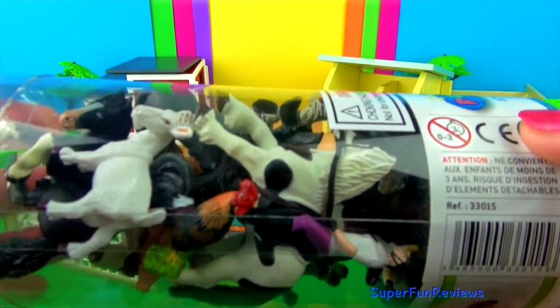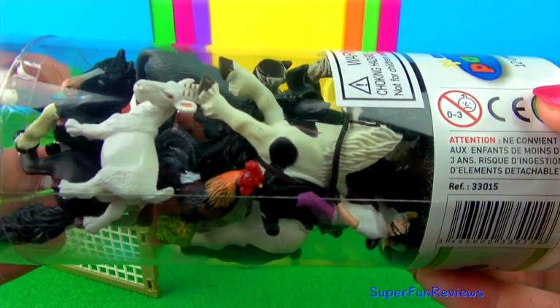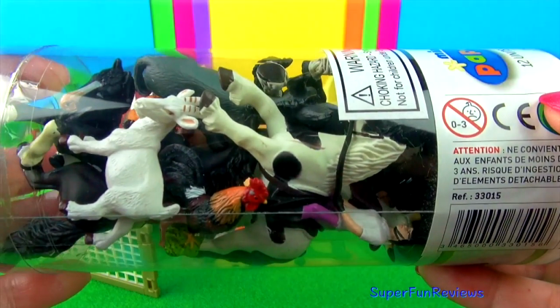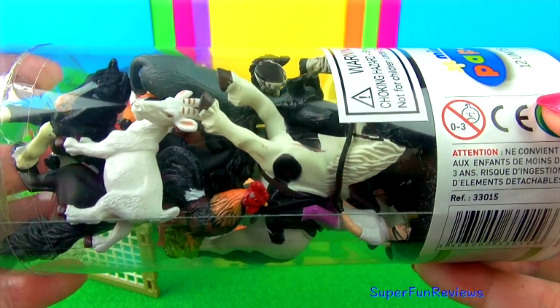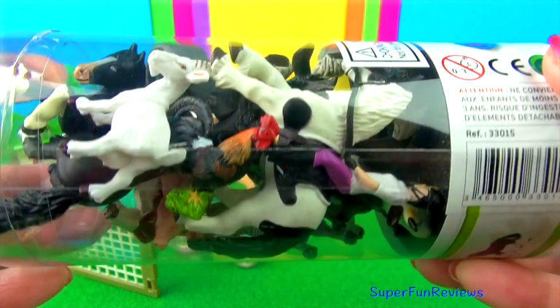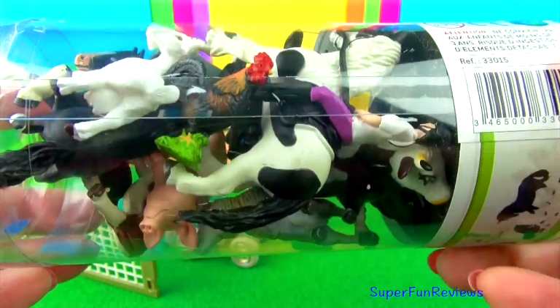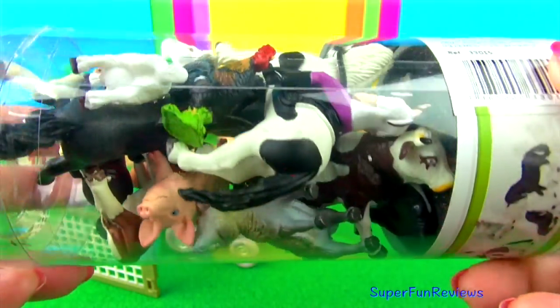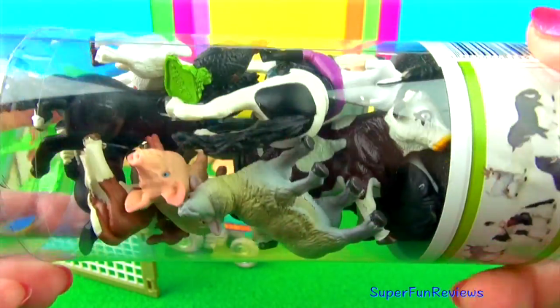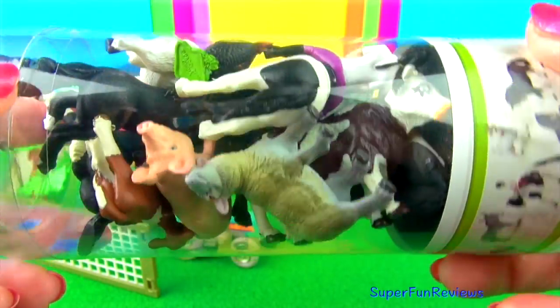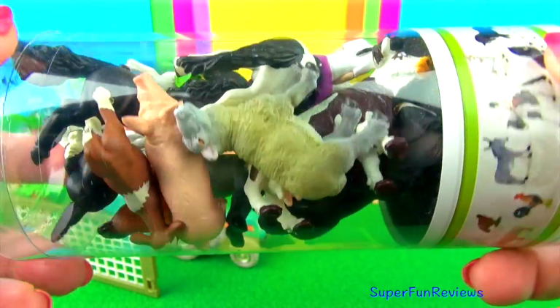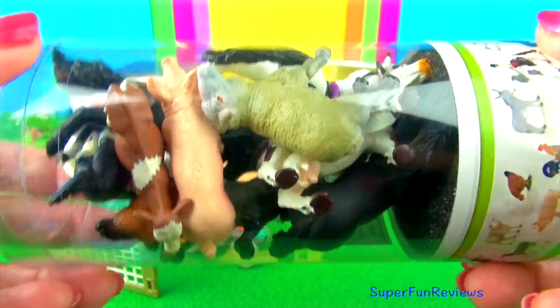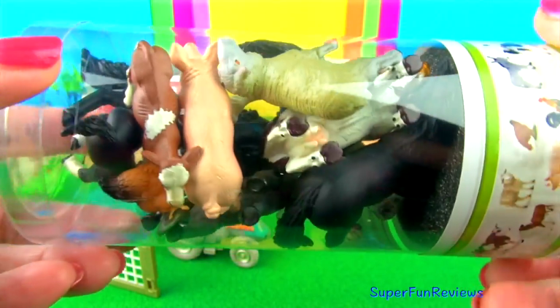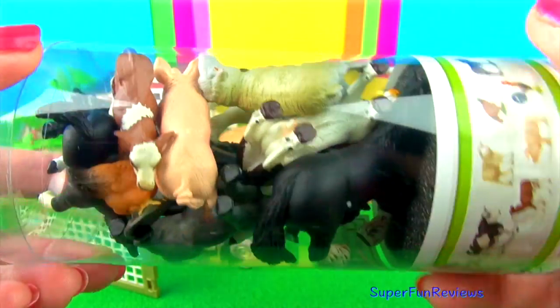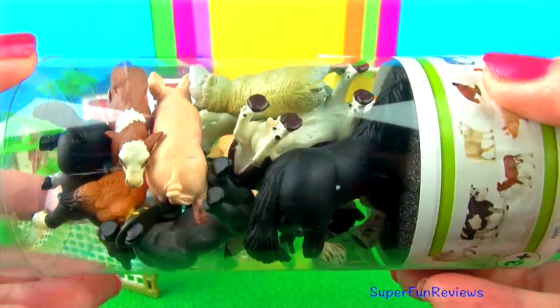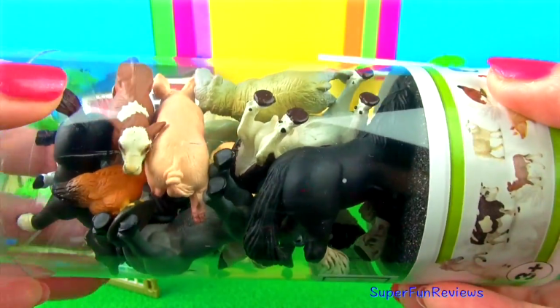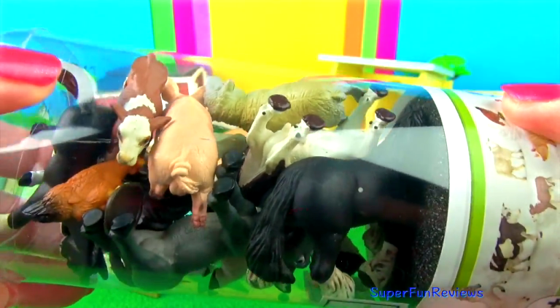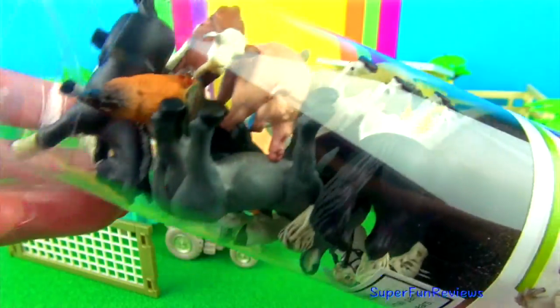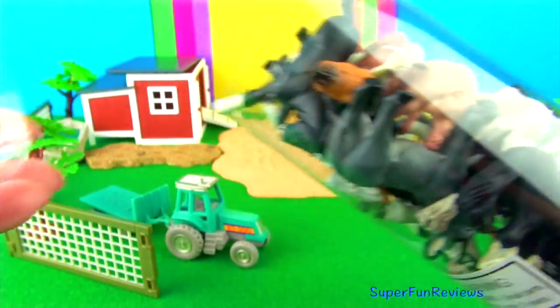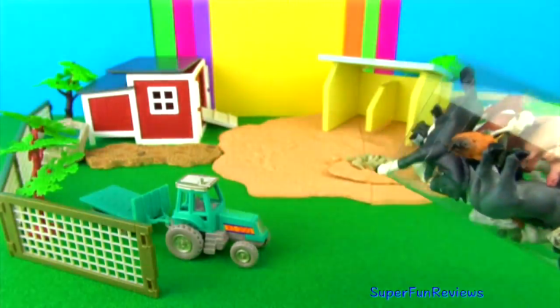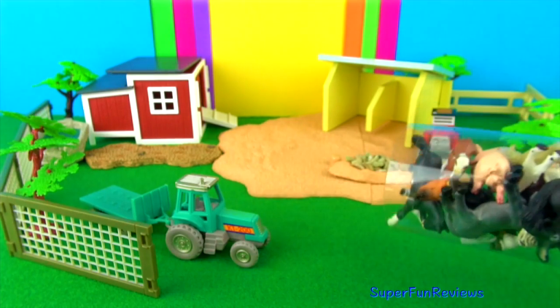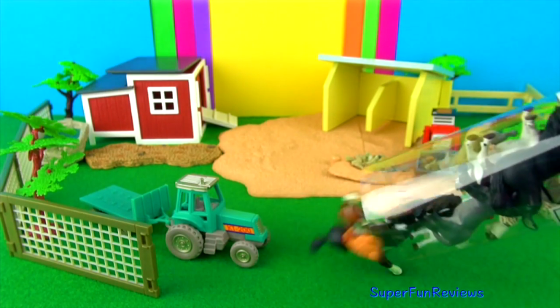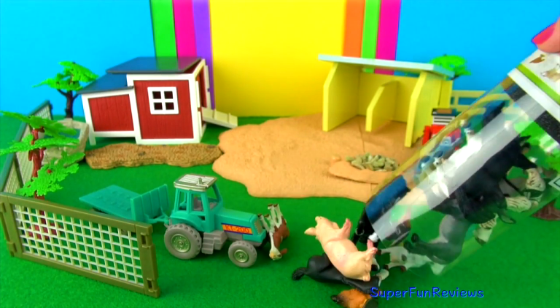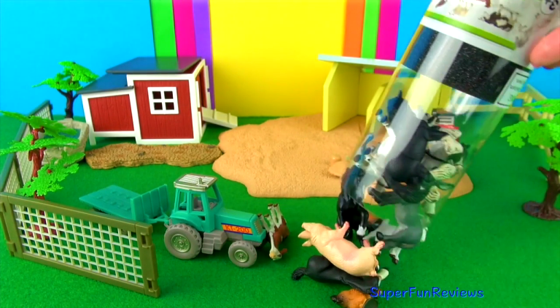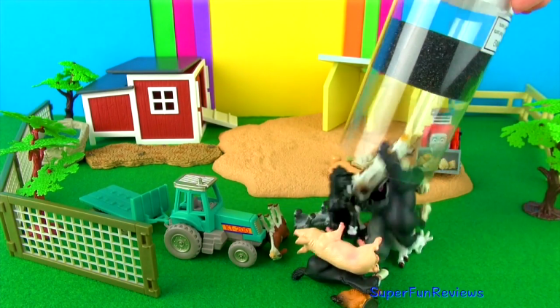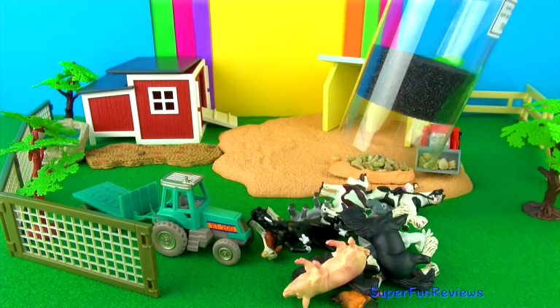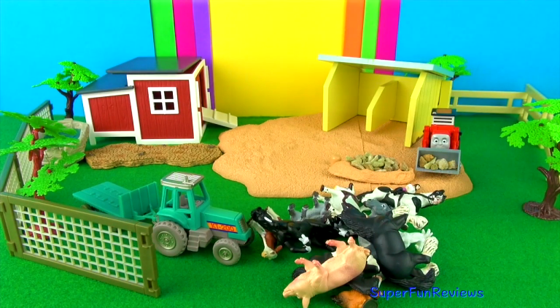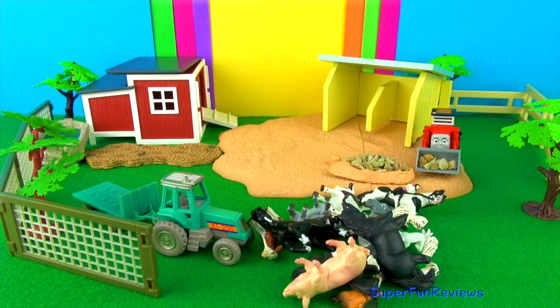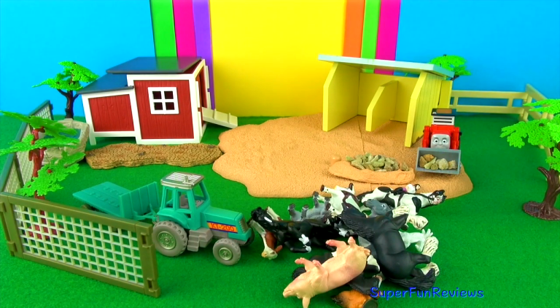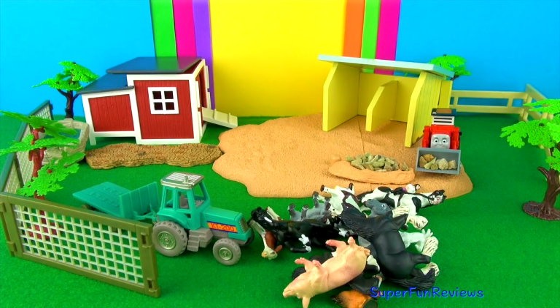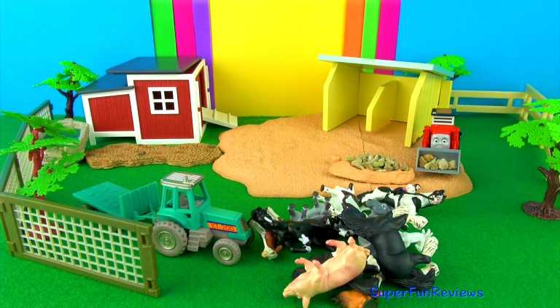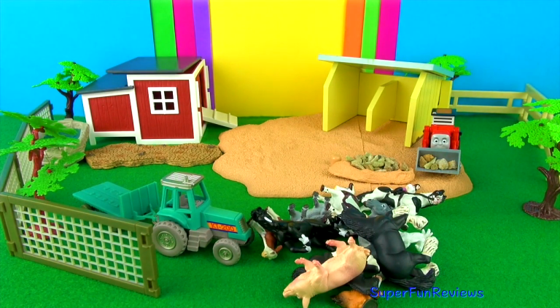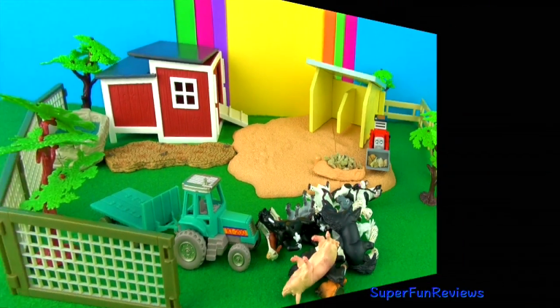Give a thumbs up if you like farm animals. Comment below if you have a favourite. Mine is the pig. Can you tell me how many animals are in today's video? The animals have a bit of fun at the end of the video.